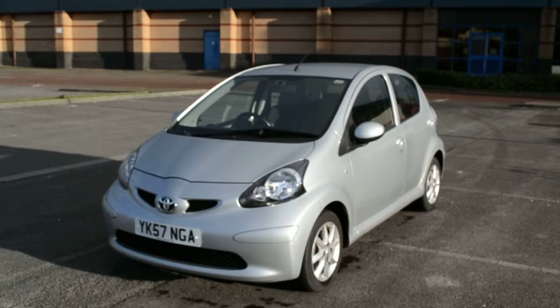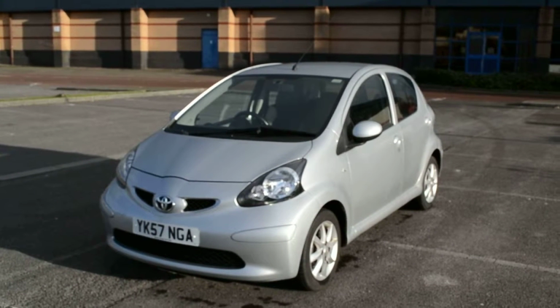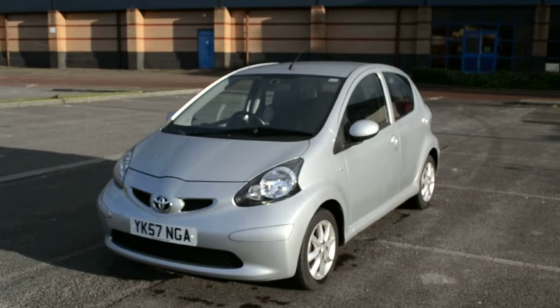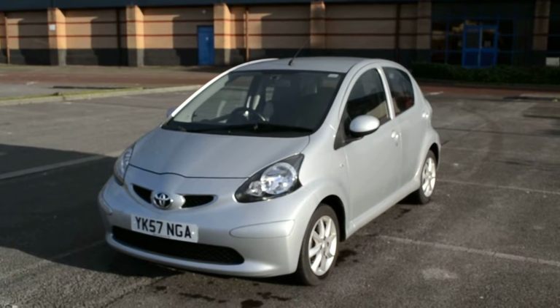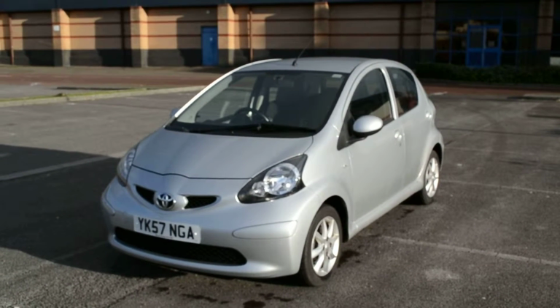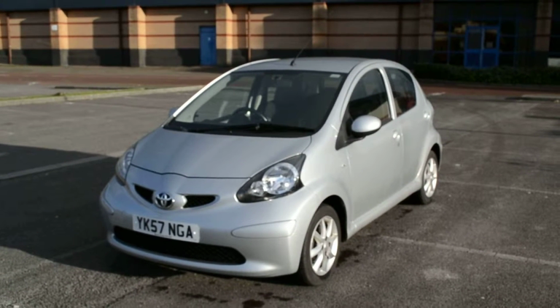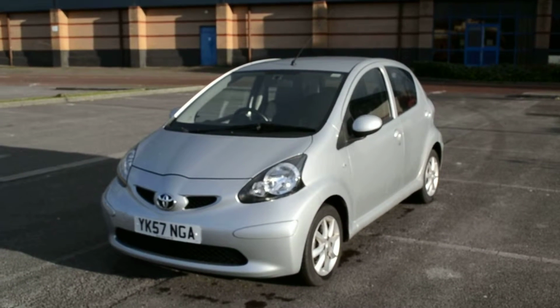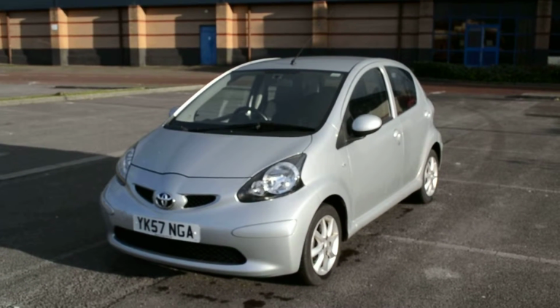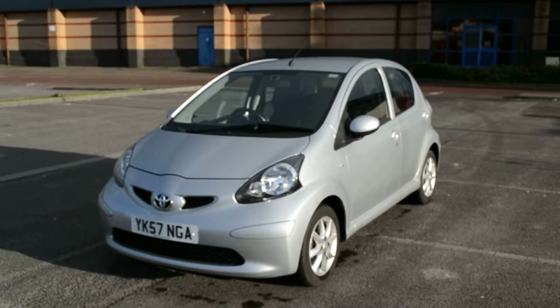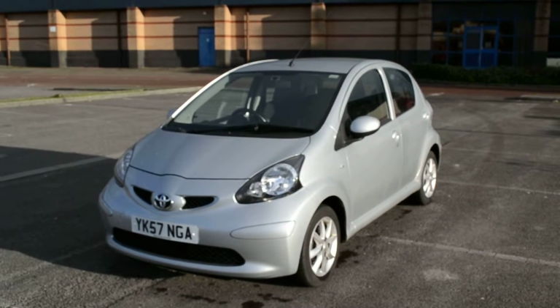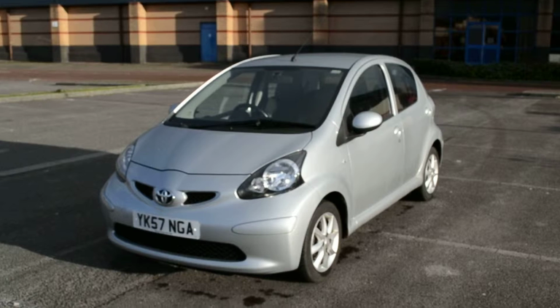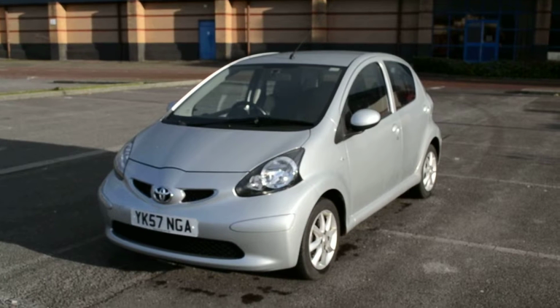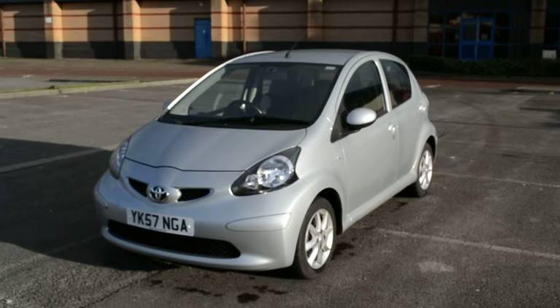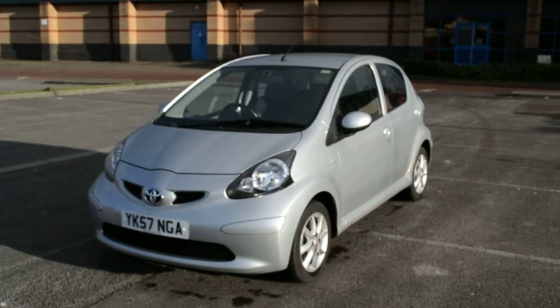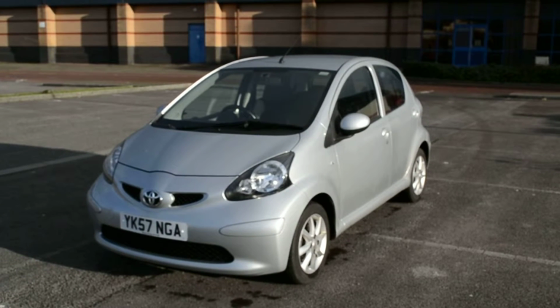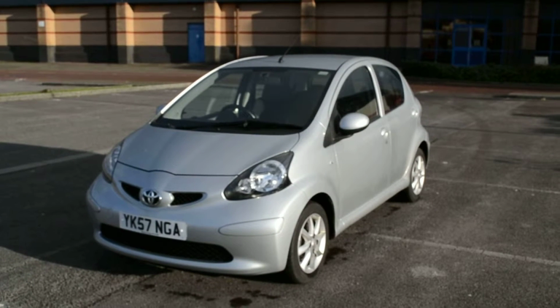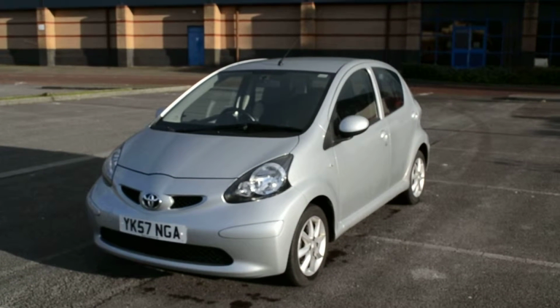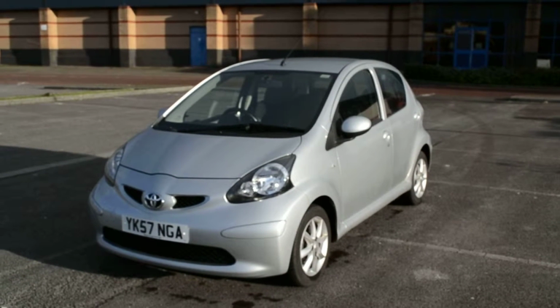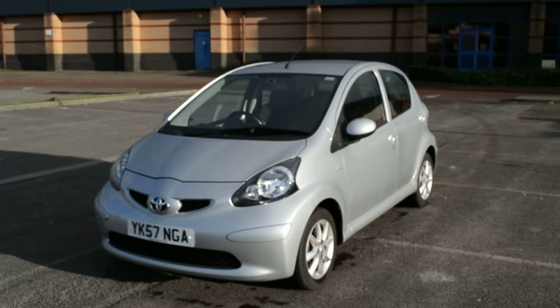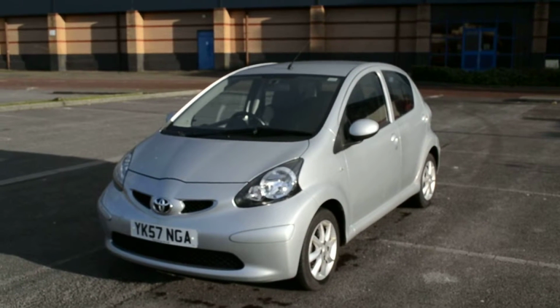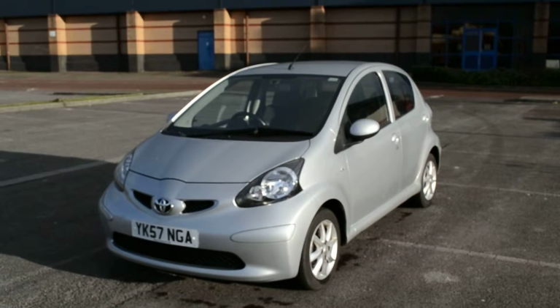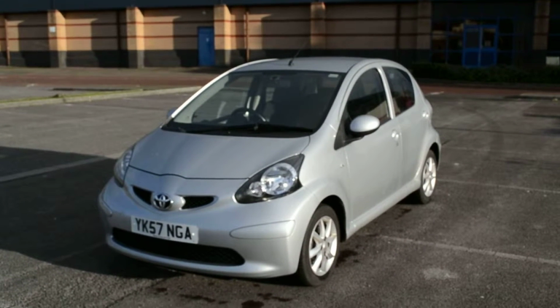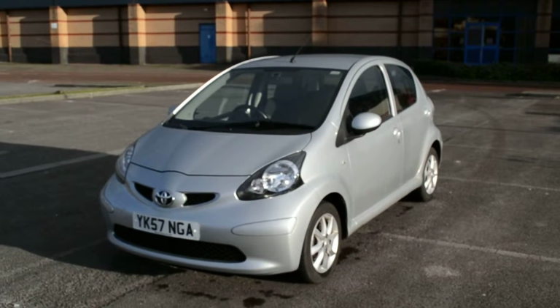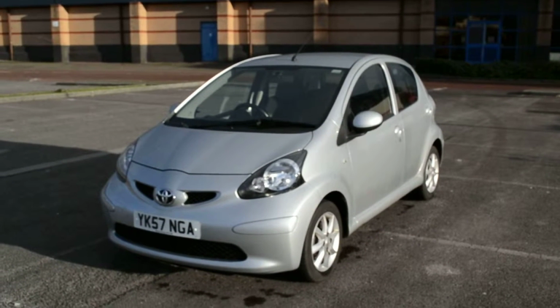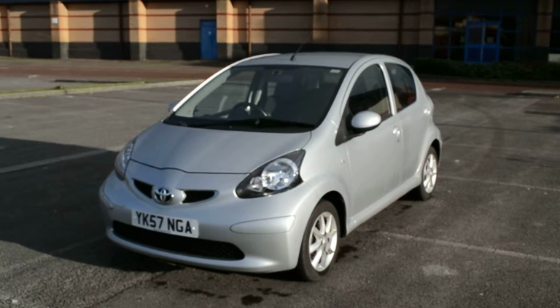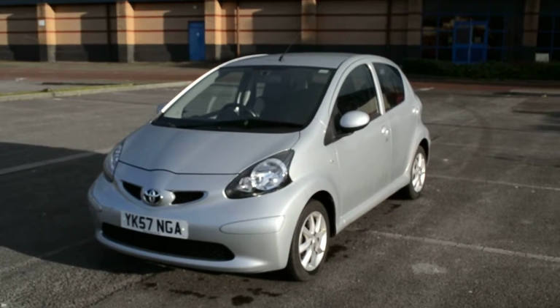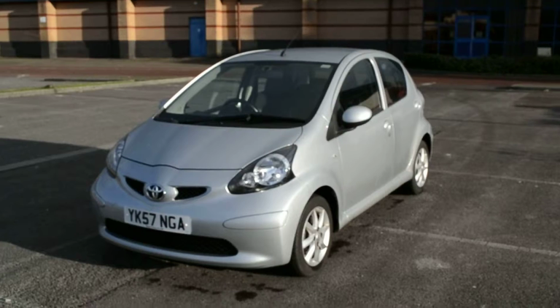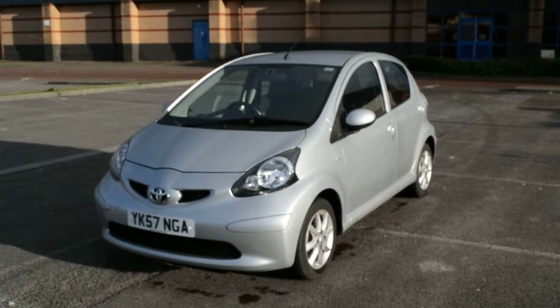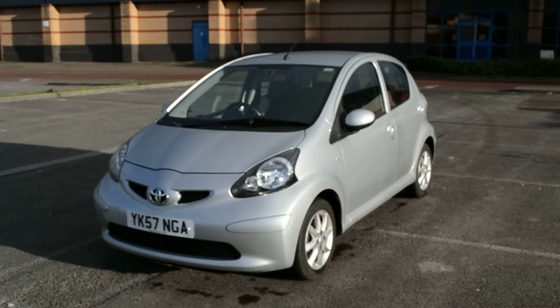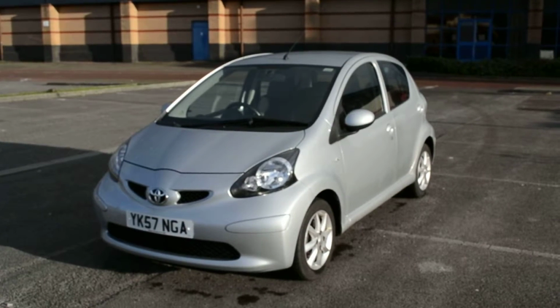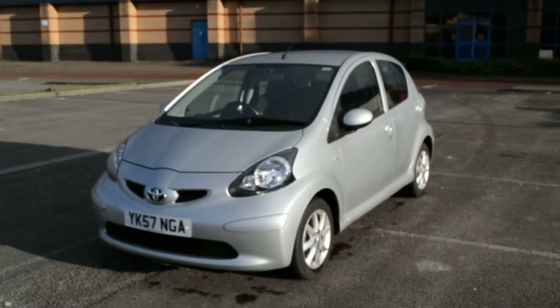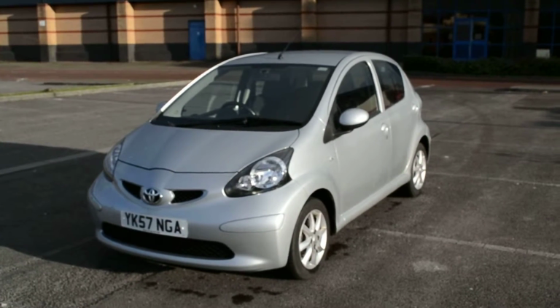Welcome to Wester's Garages Newport. Here we have a Toyota Aygo. It's a 1 litre platinum version. It's a 5 door, finished in metallic silver with alloy wheels and body colour wing mirrors.